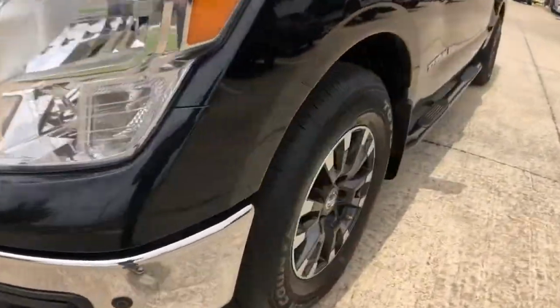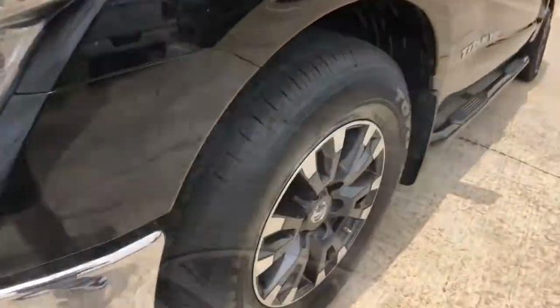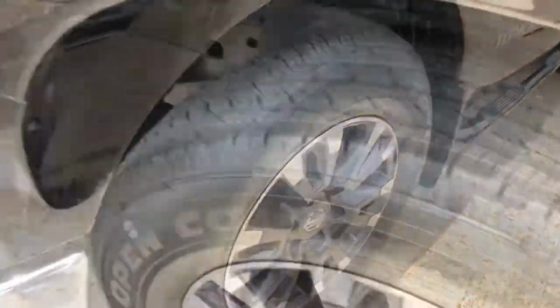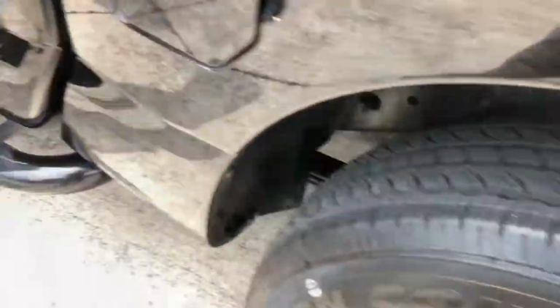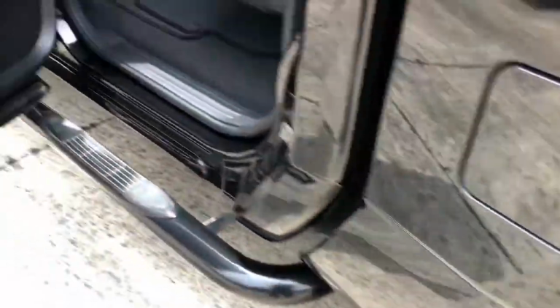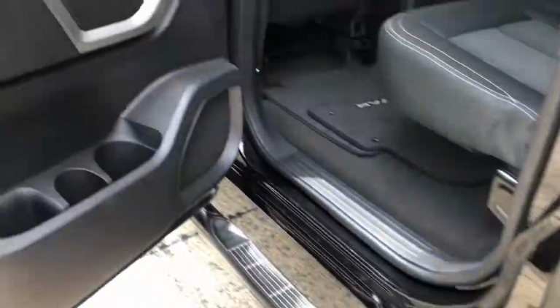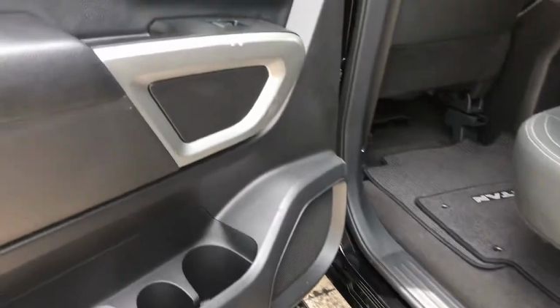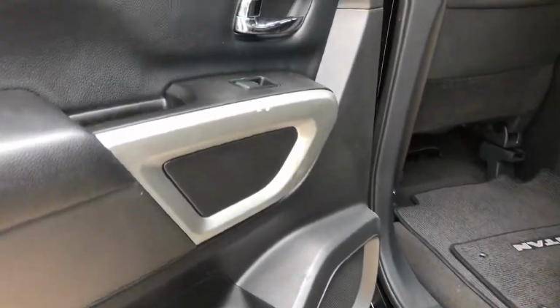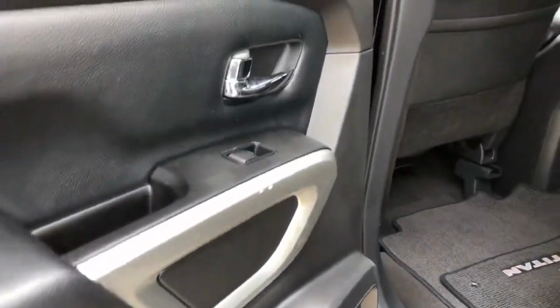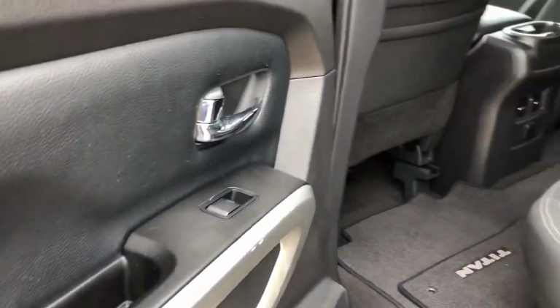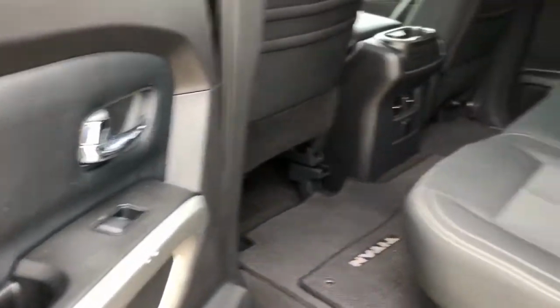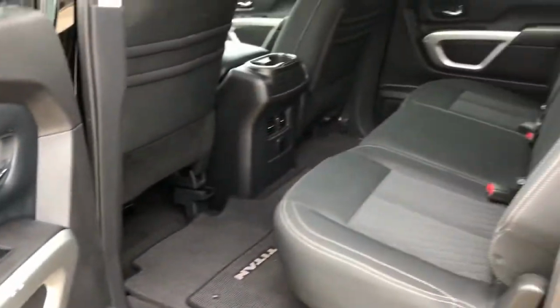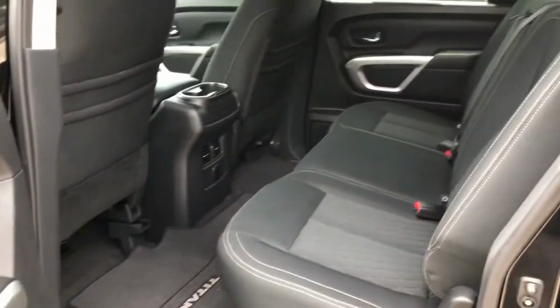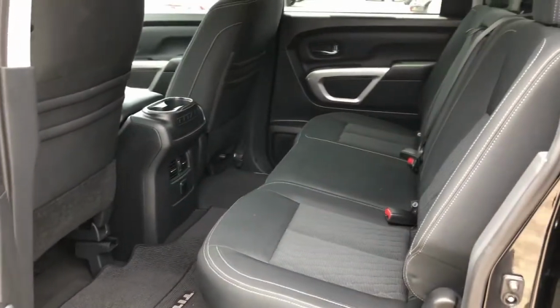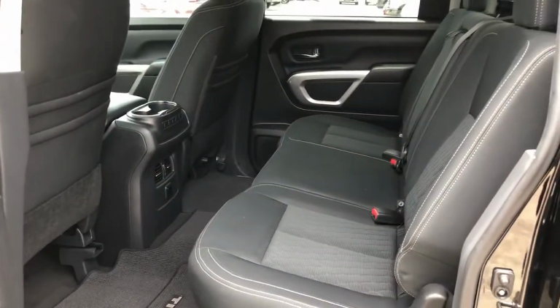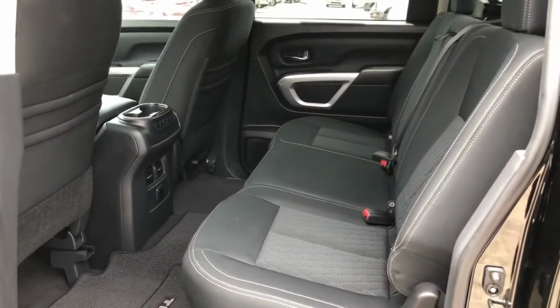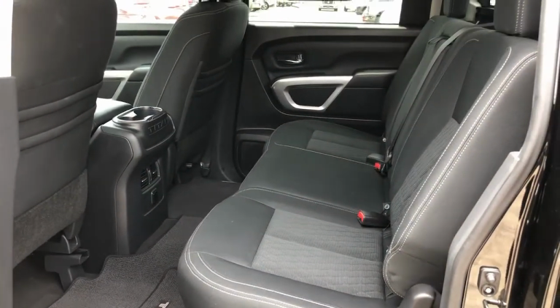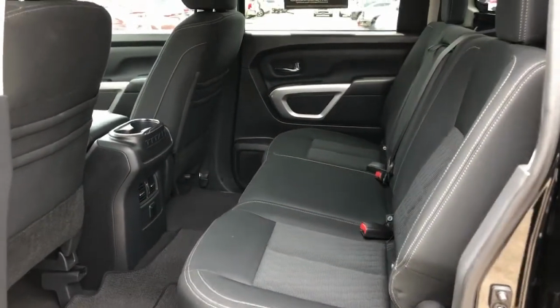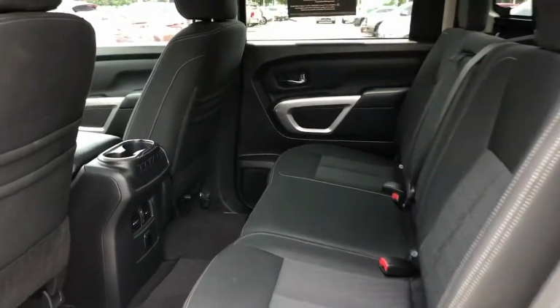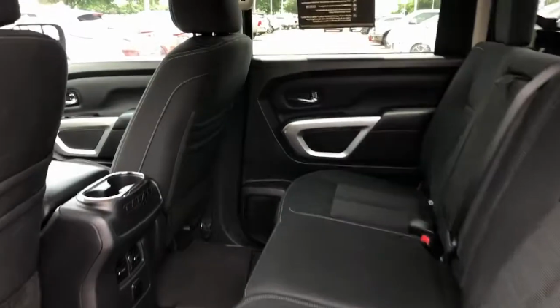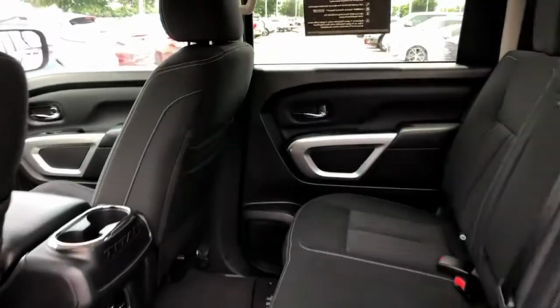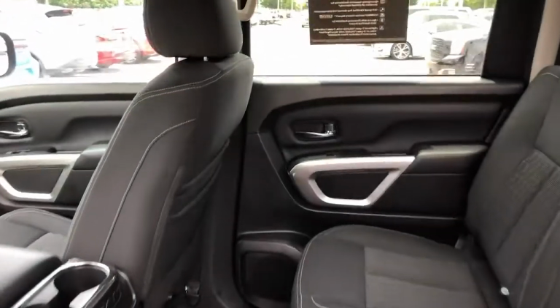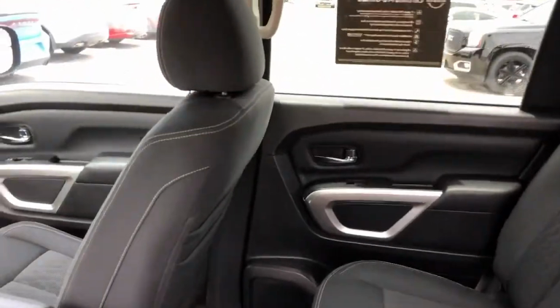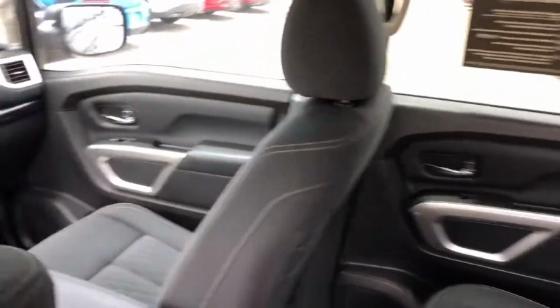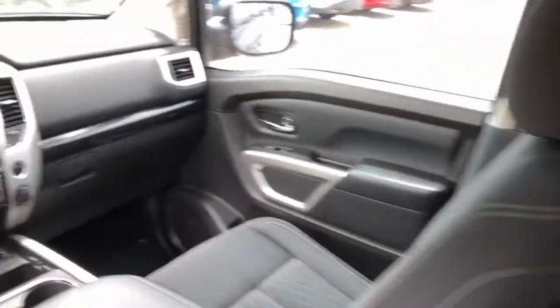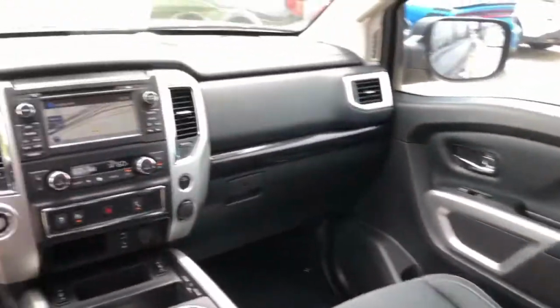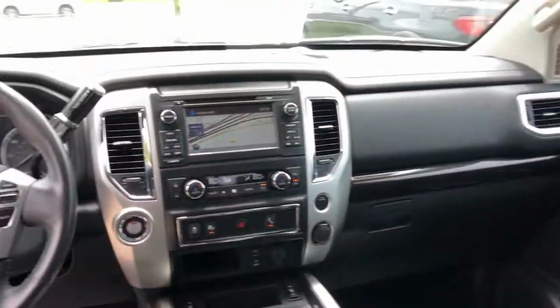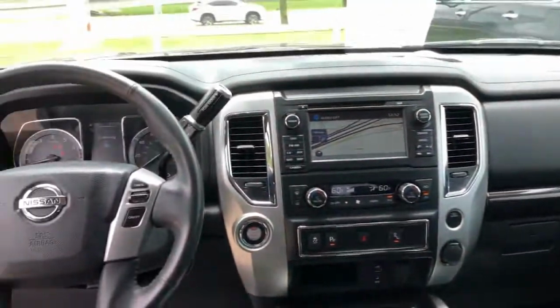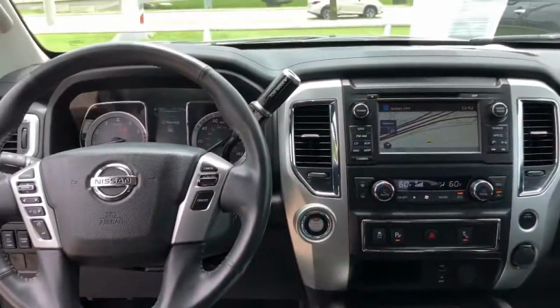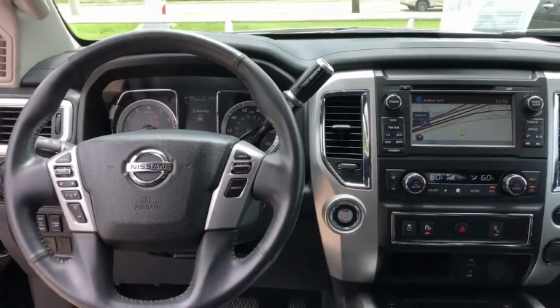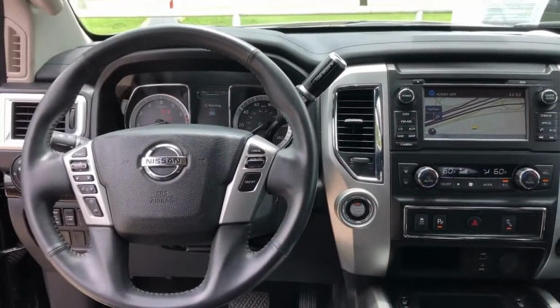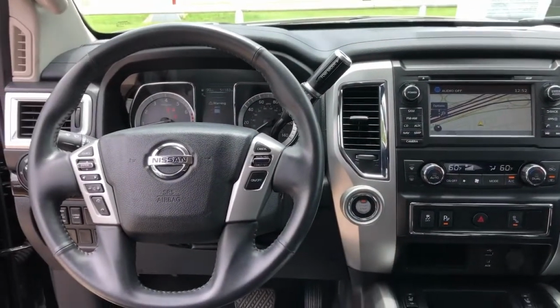Backup camera, electronic stability control, Bluetooth, rain-sensing wipers, universal garage door opener, trip computer, power windows, four-wheel disc brakes, power steering.